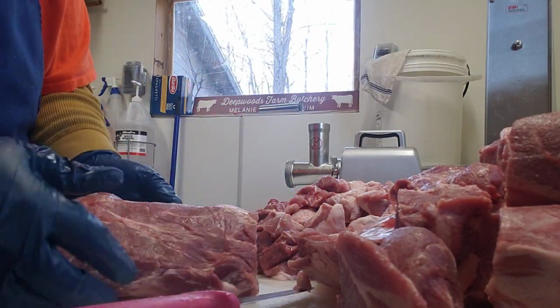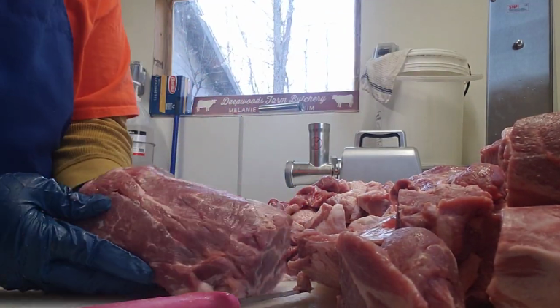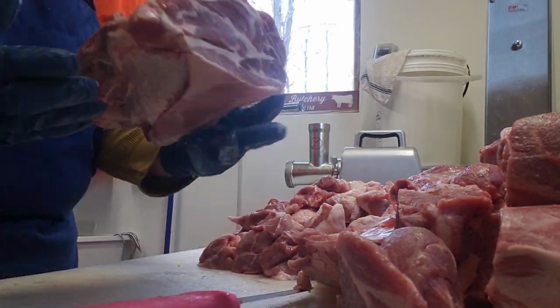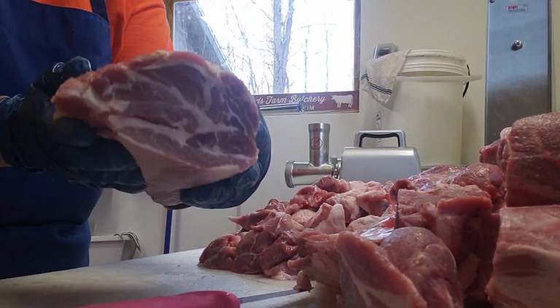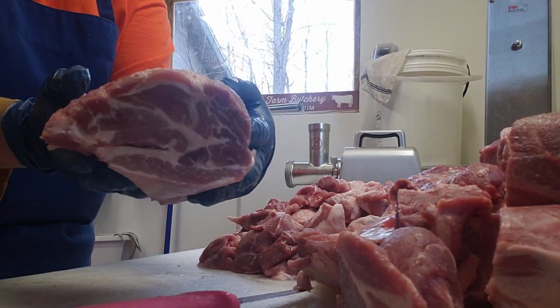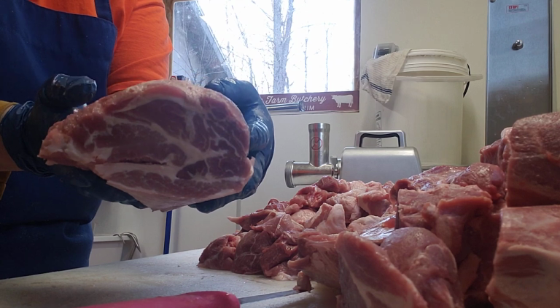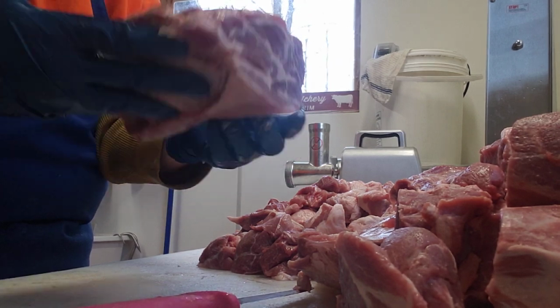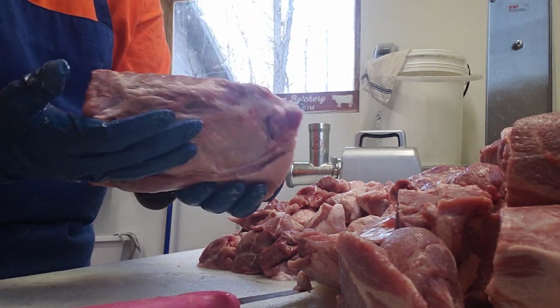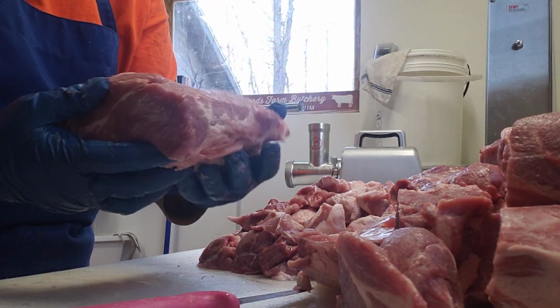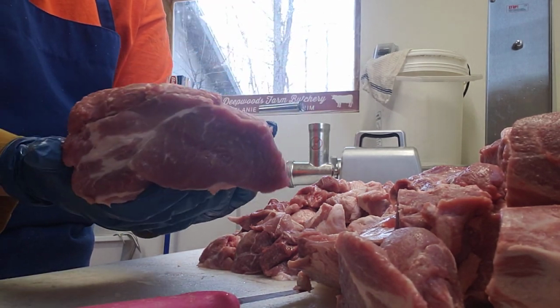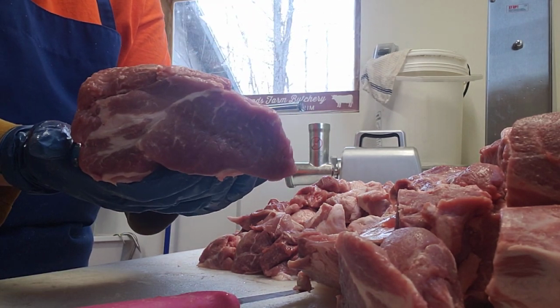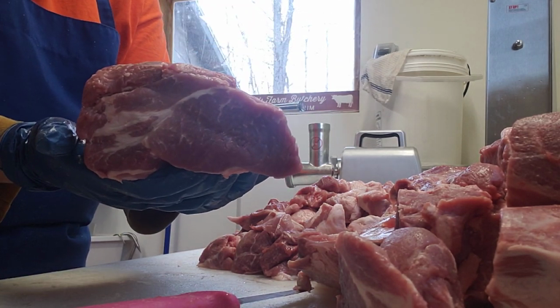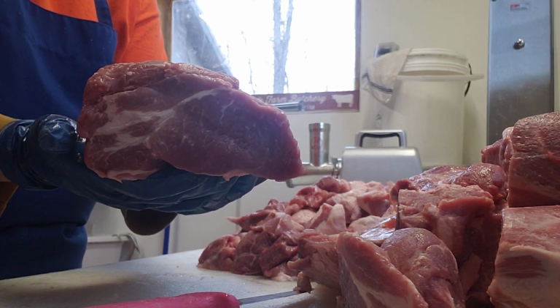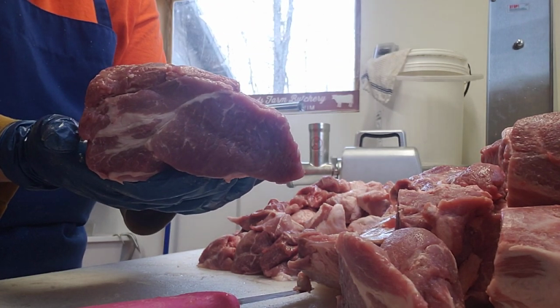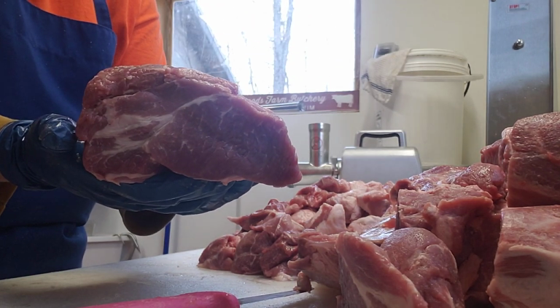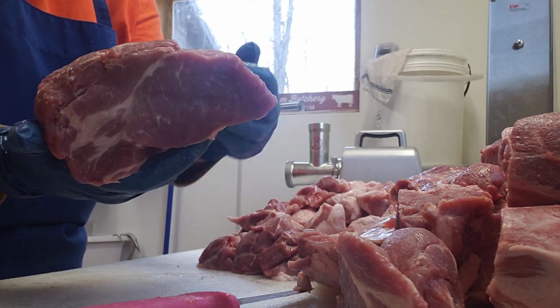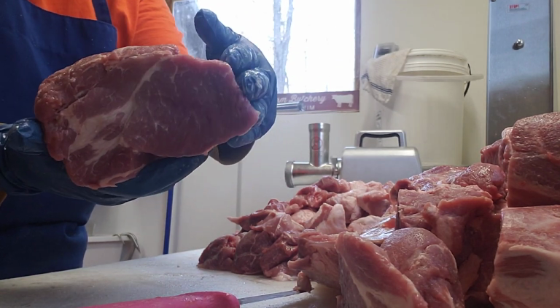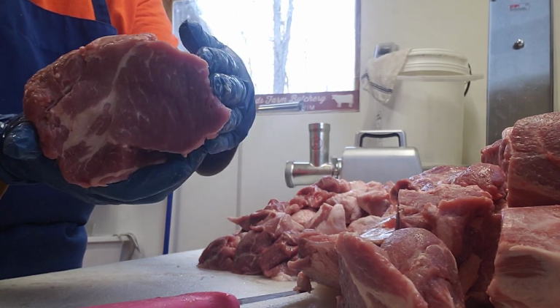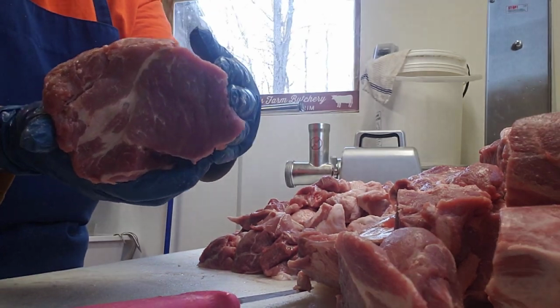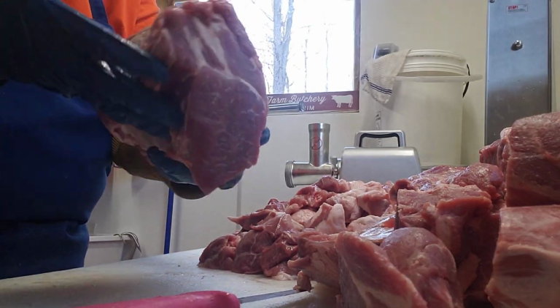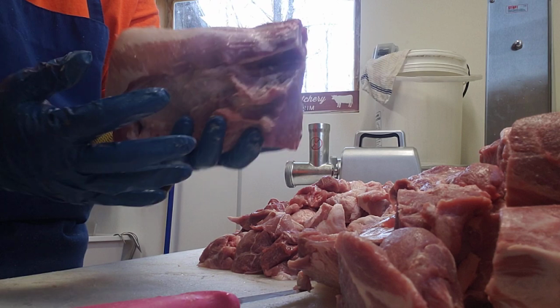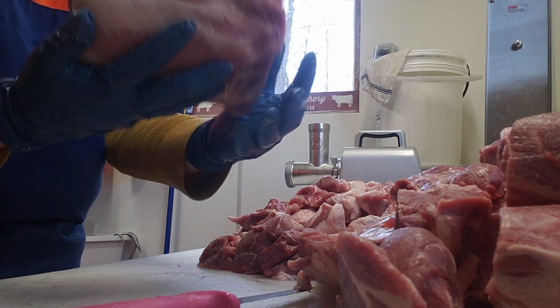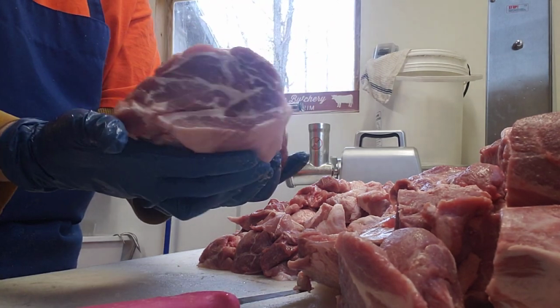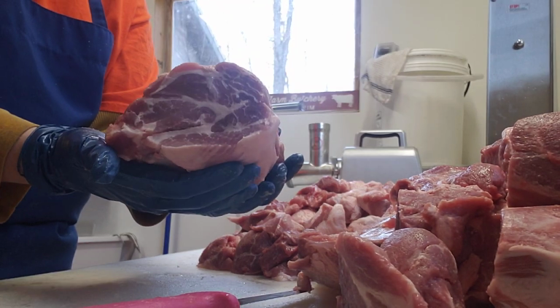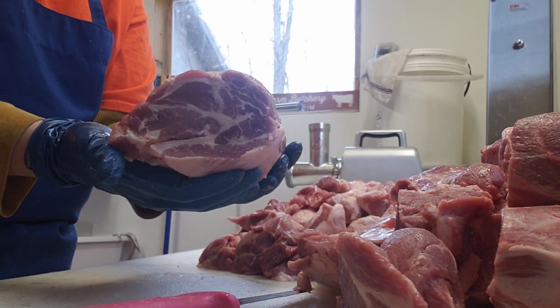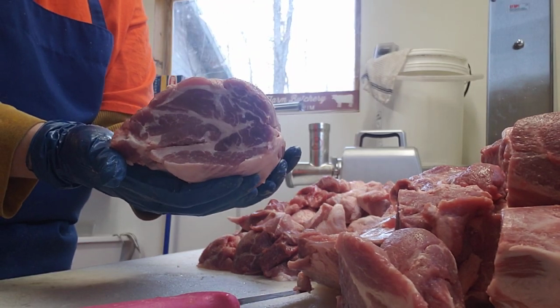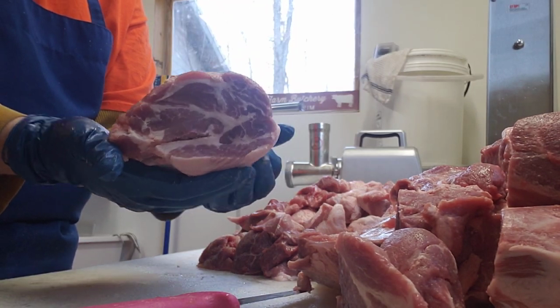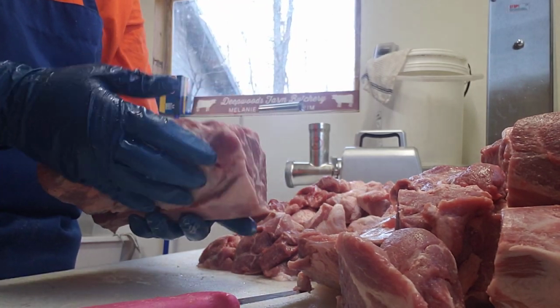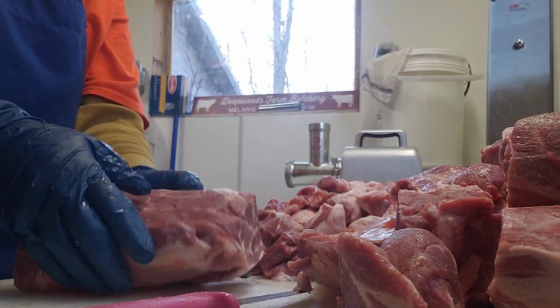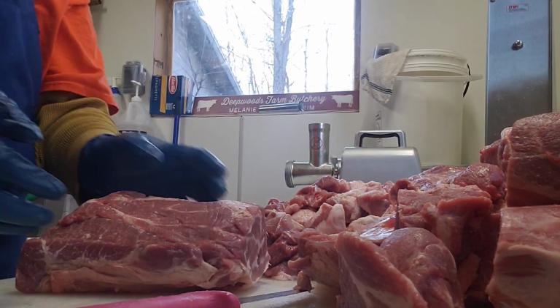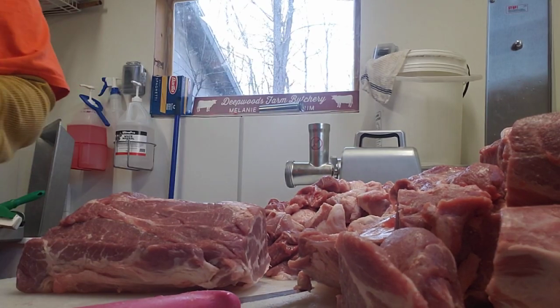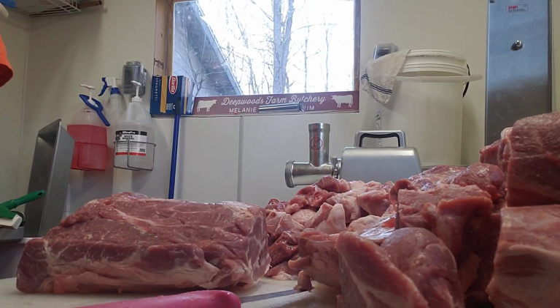What you end up with is a nice little coppa muscle. Perfect for buckboard or cottage bacon. Cut it into a small bowl of steaks — it's a nice little piece of meat.